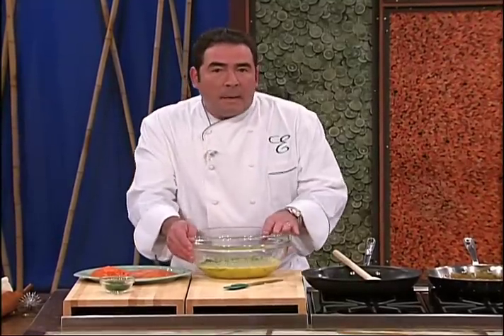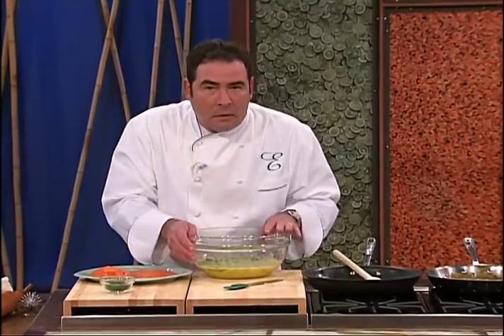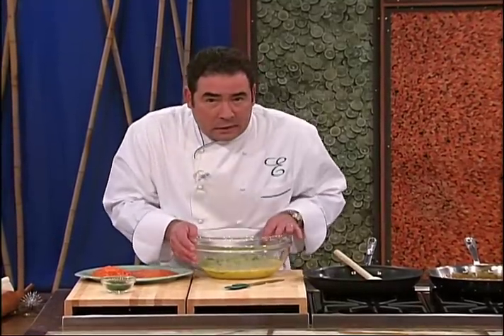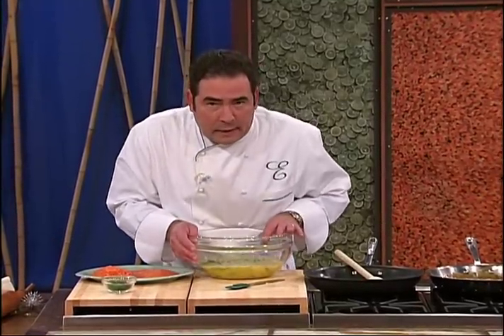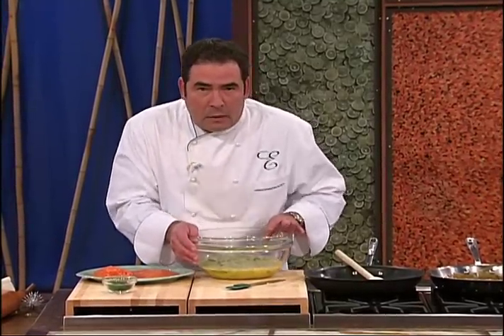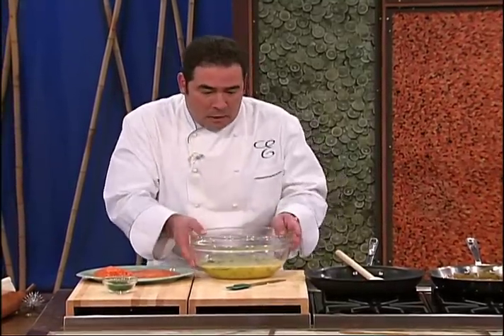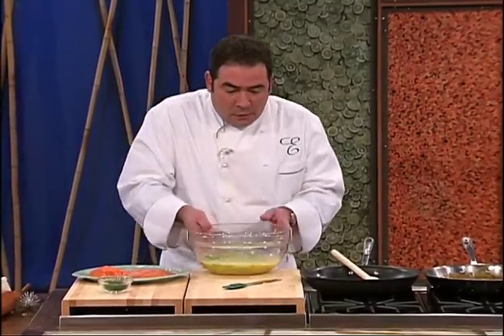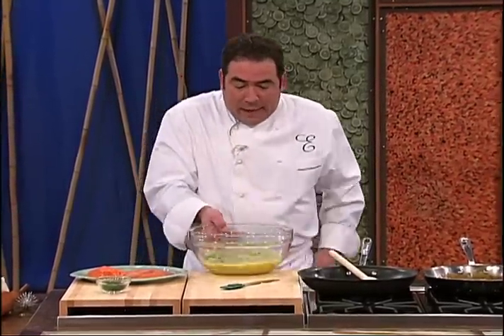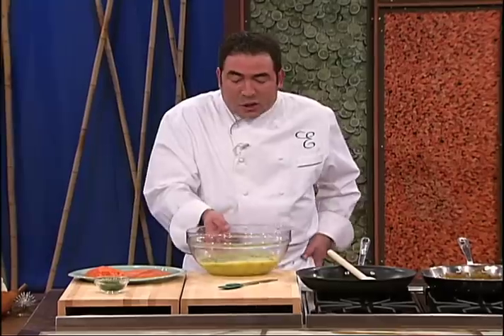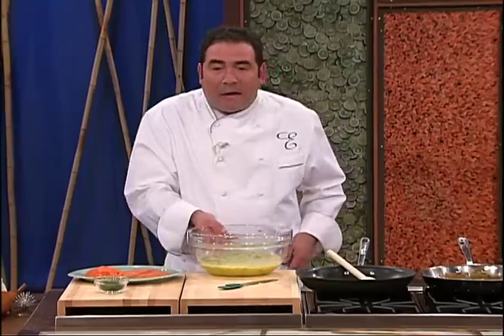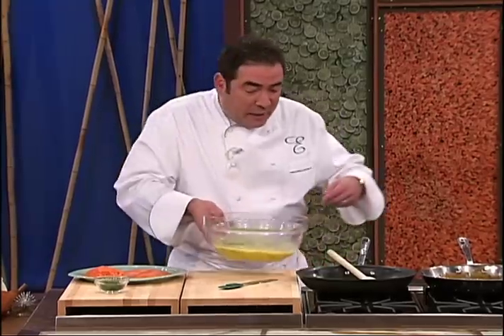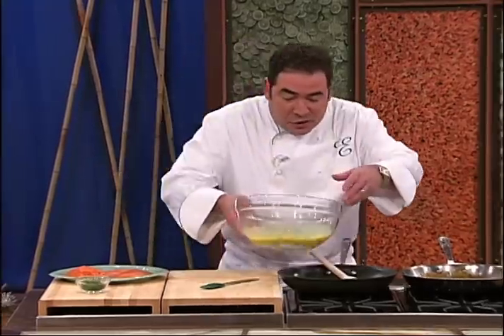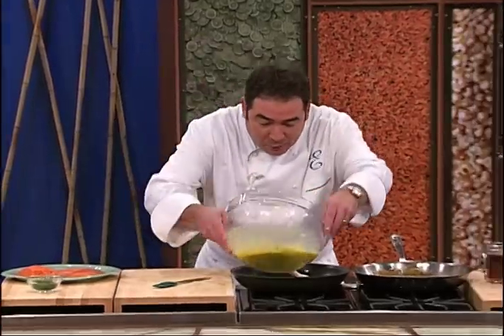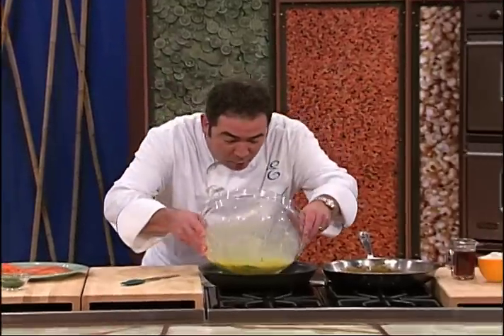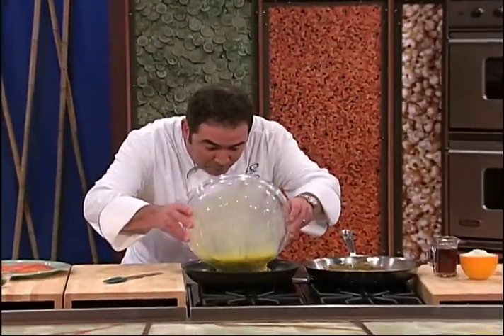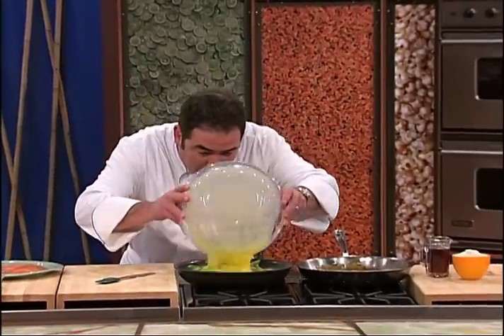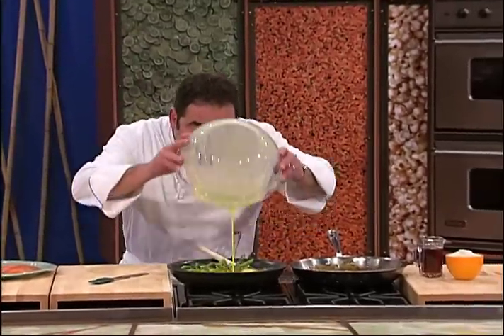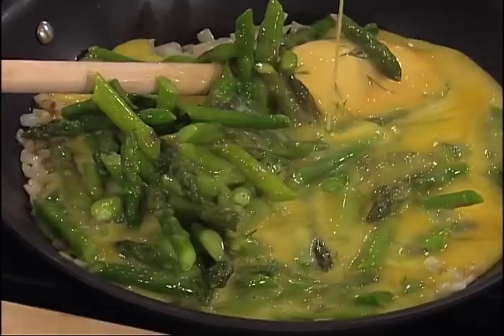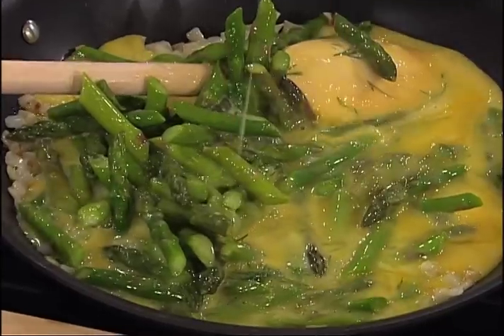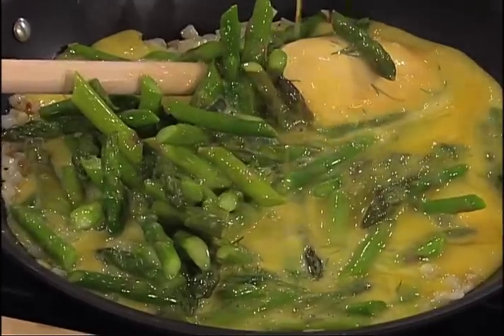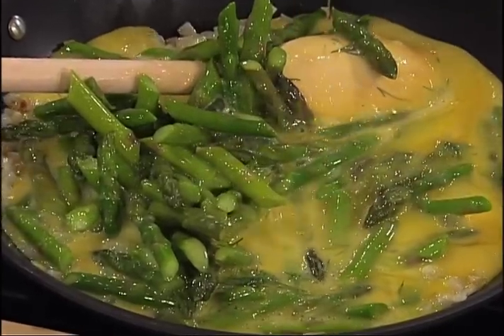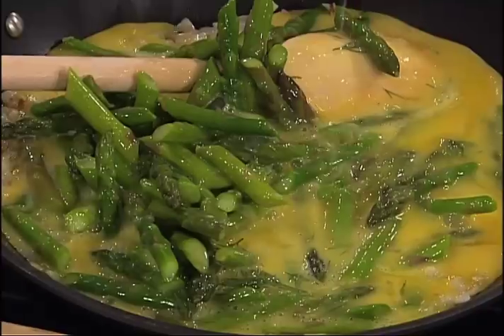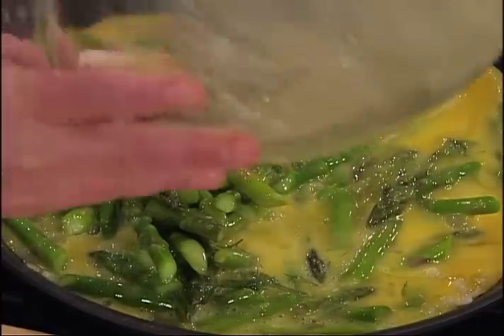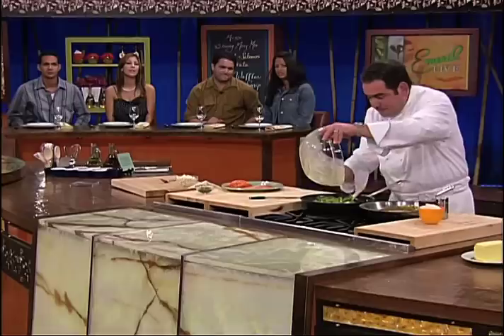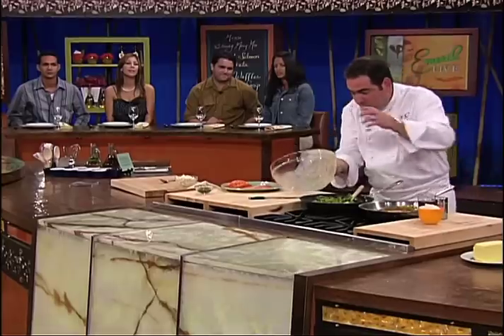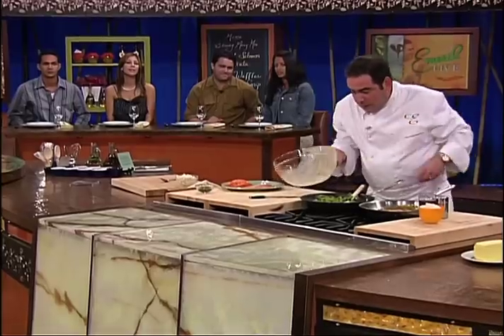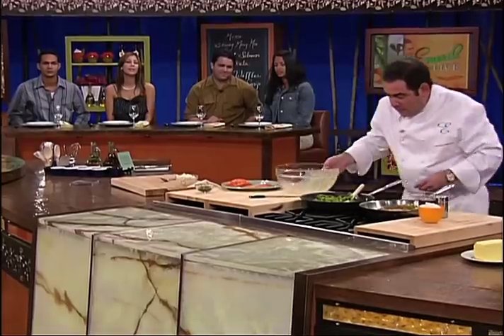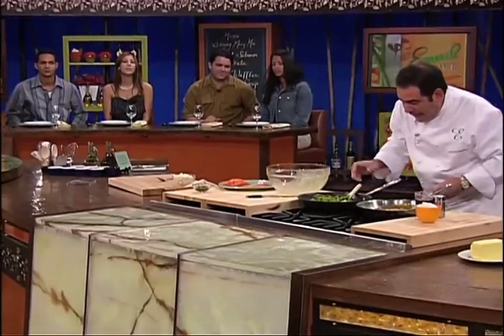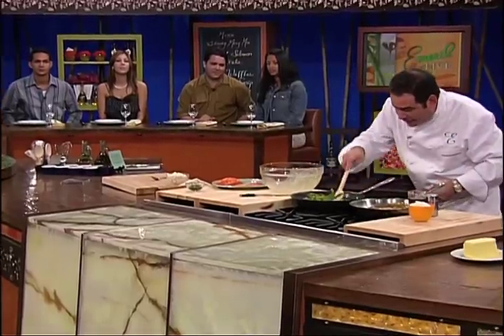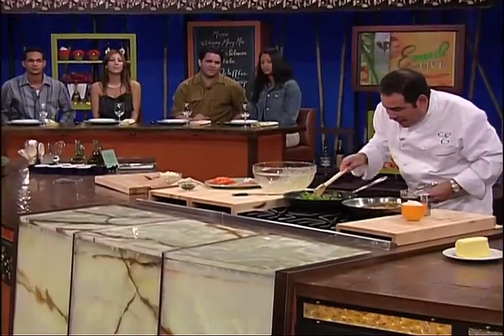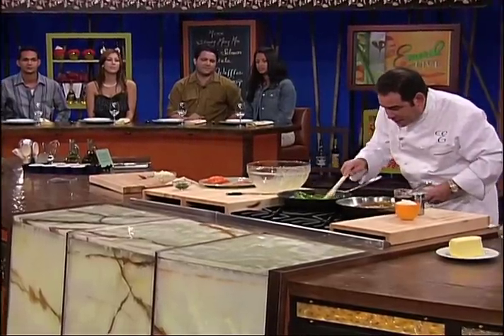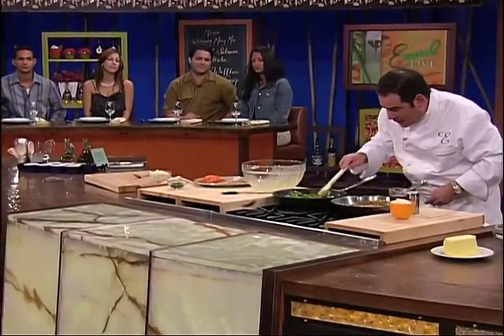I'm getting a little dilly right now. I've got the asparagus in there. I seasoned it with salt and pepper. Now what I'm going to do is add the eggs to the frittata. Yeah, a lot of asparagus. Why not?